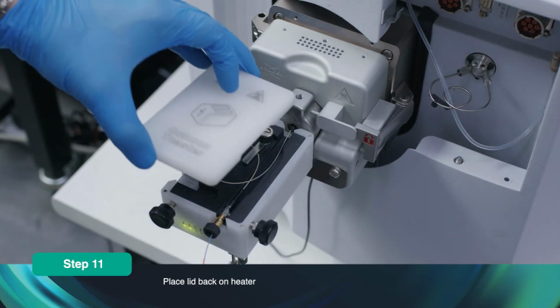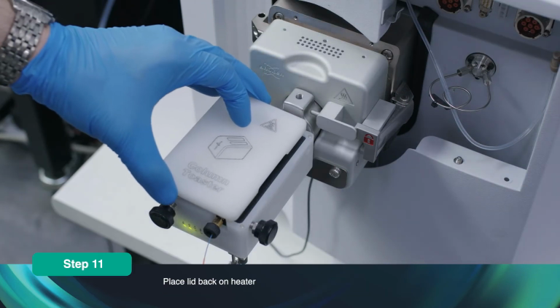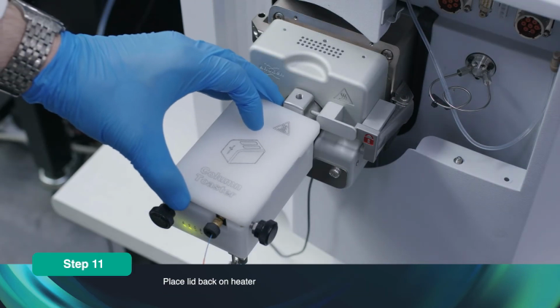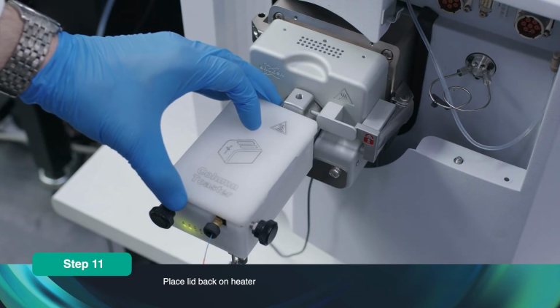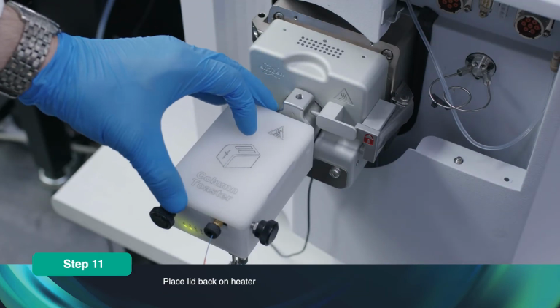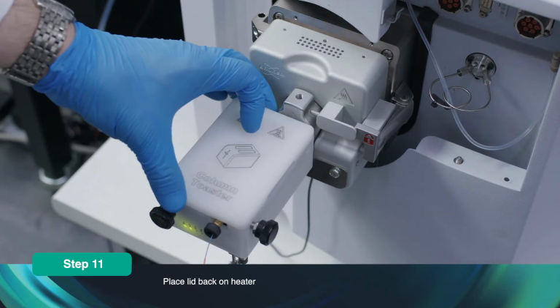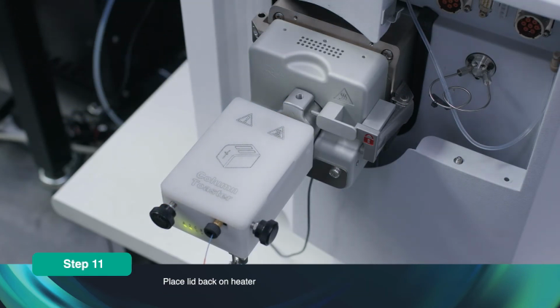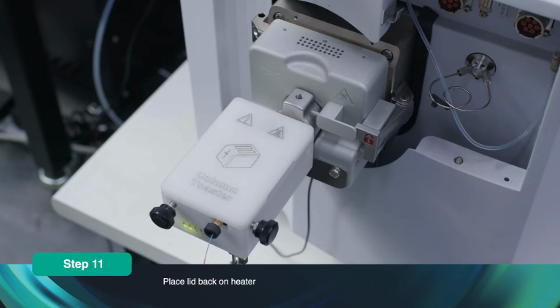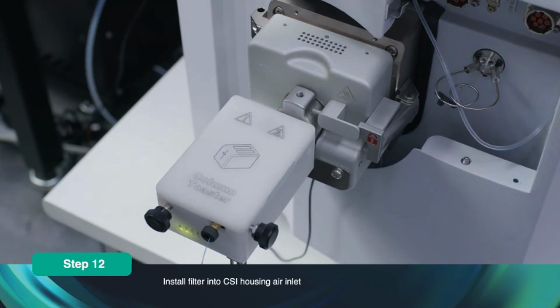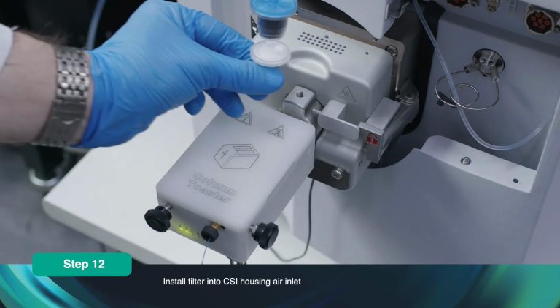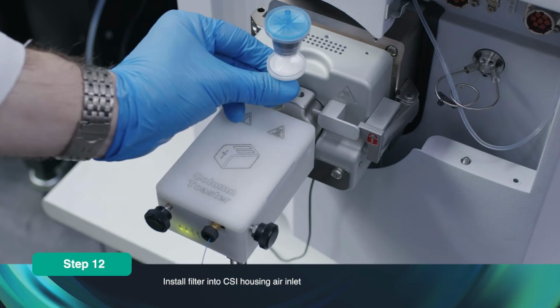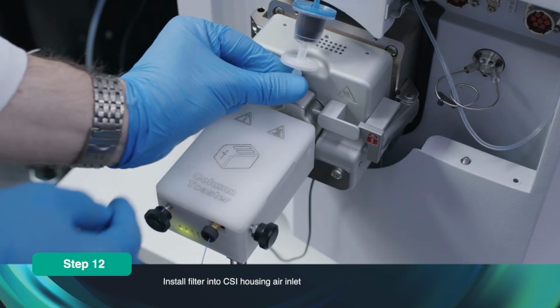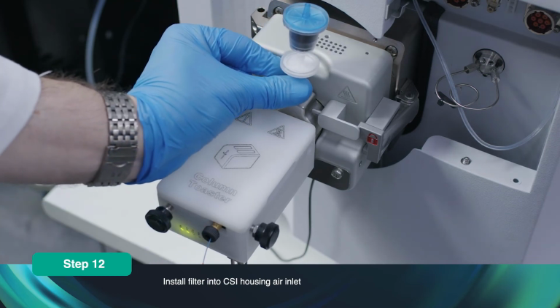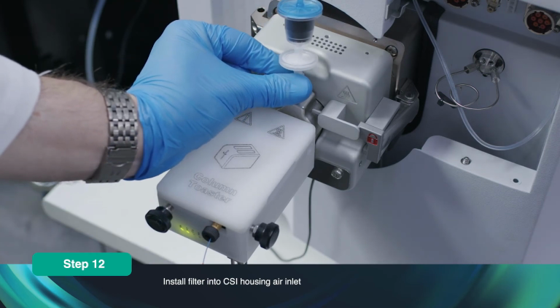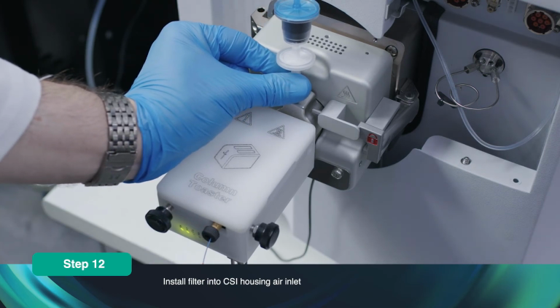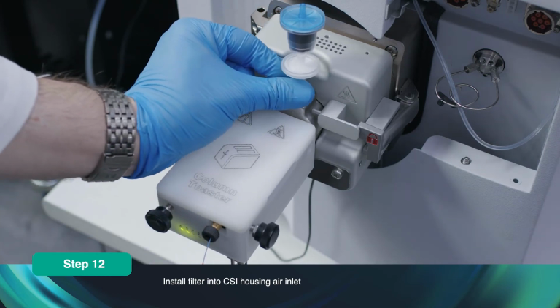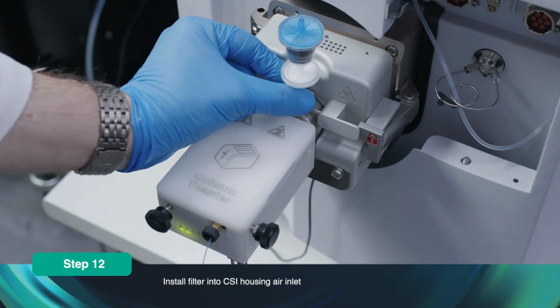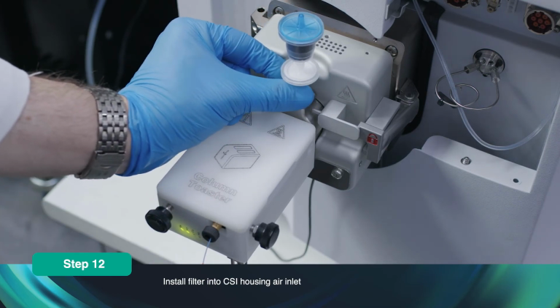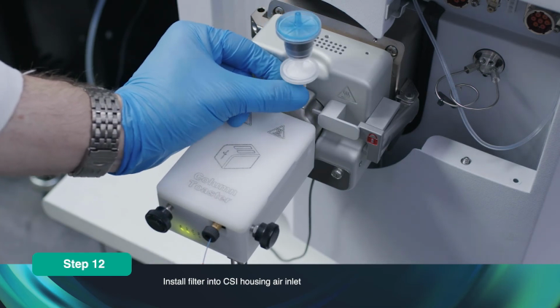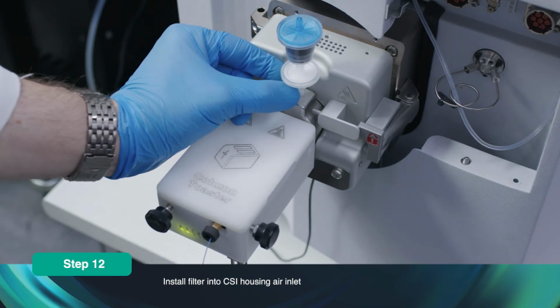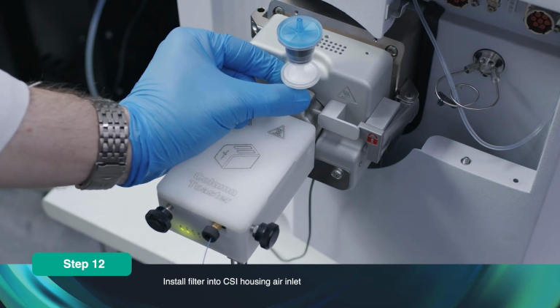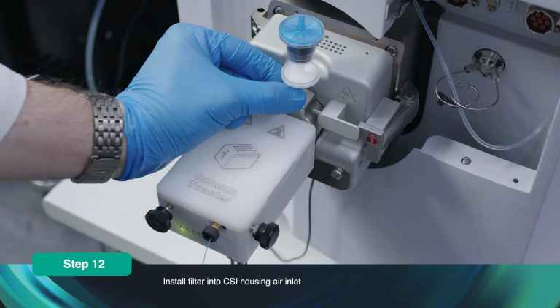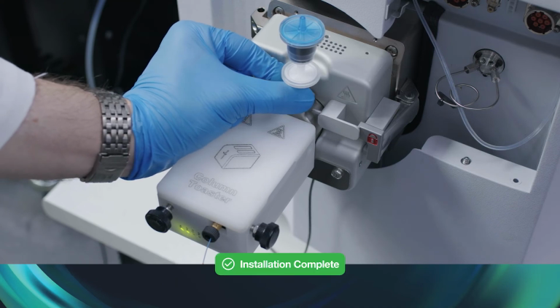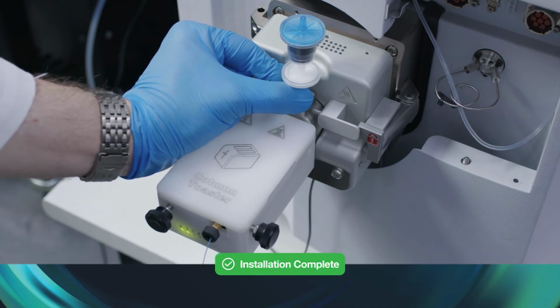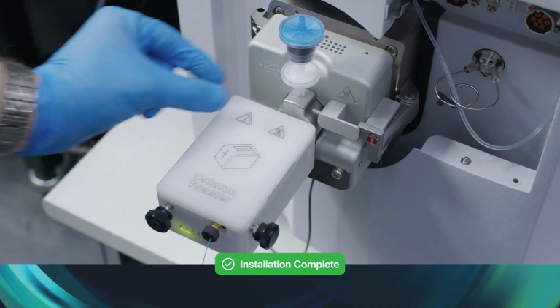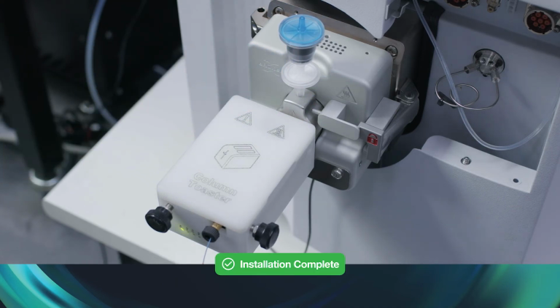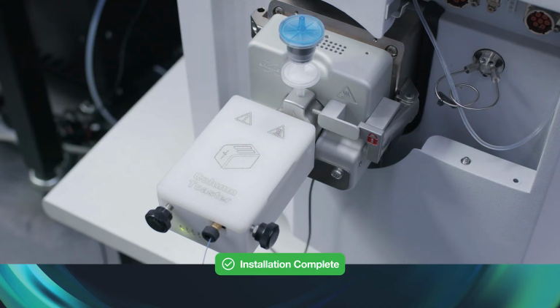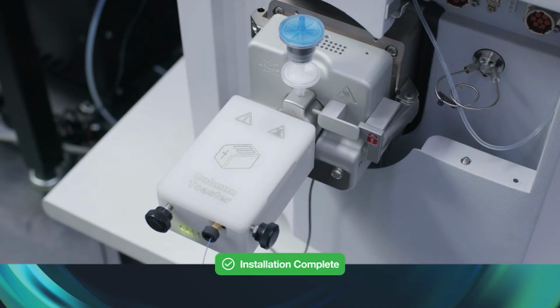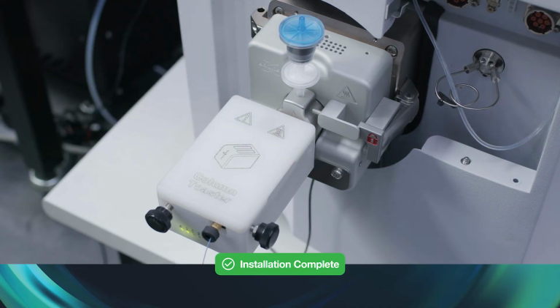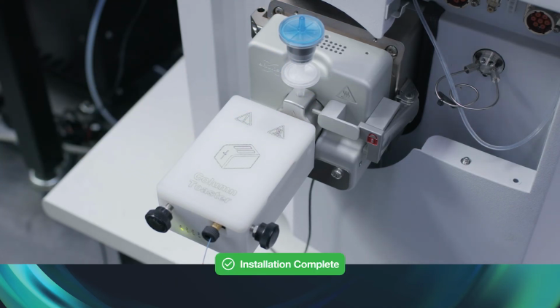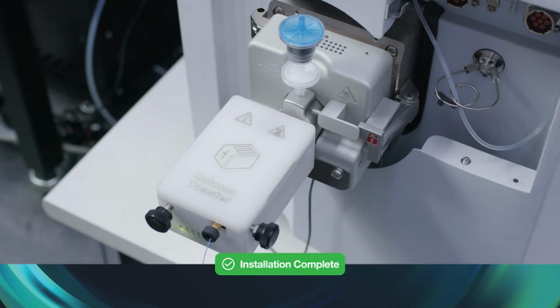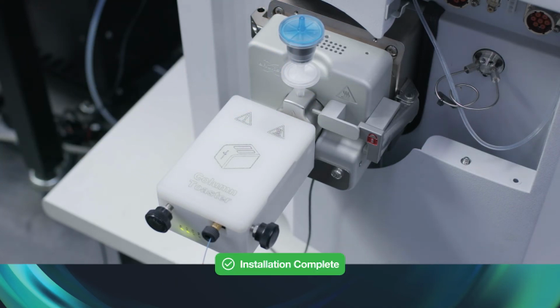Place the lid back on the heater. Install the filter into the CSI Housing Air Inlet. The column is now installed in the heater and ready for operation.